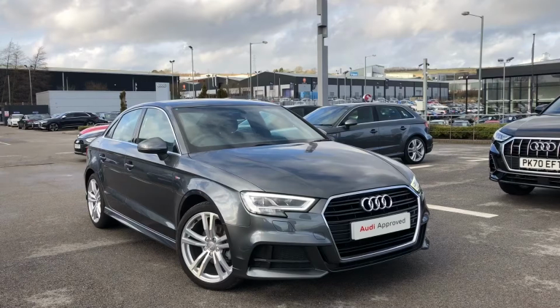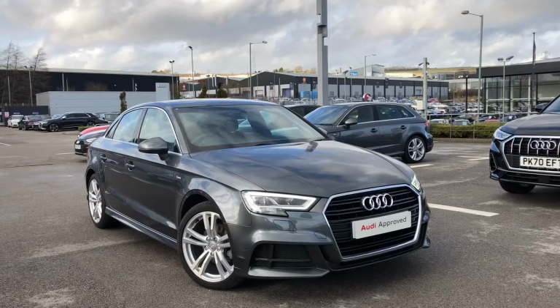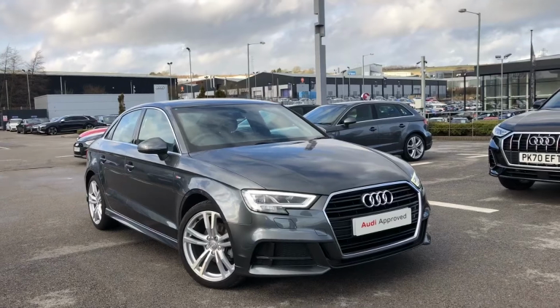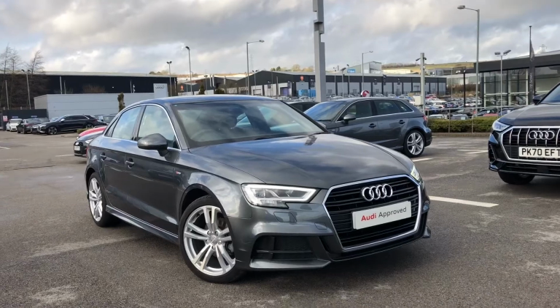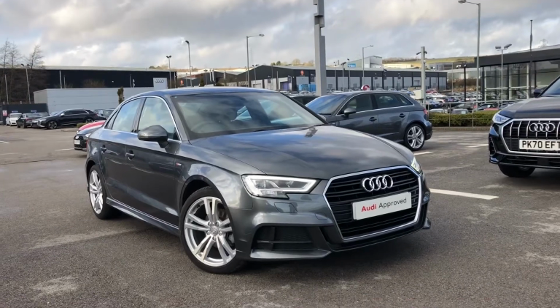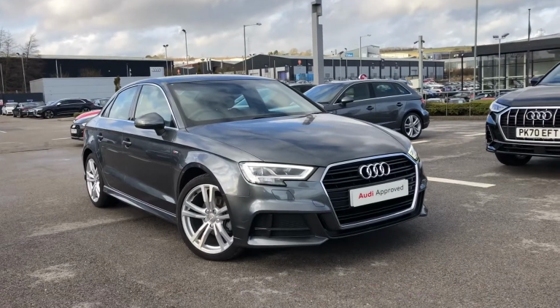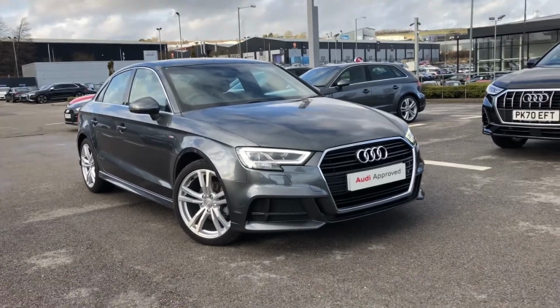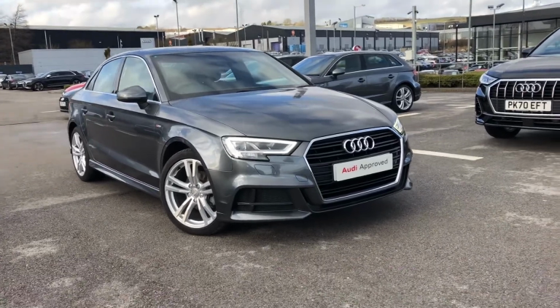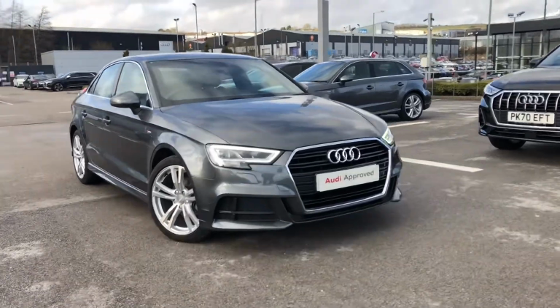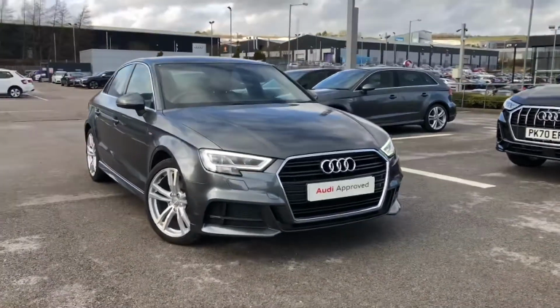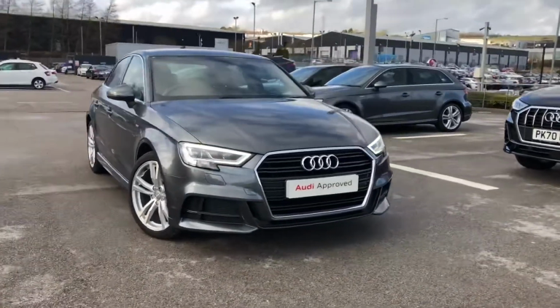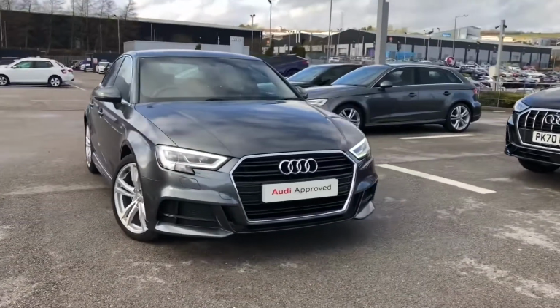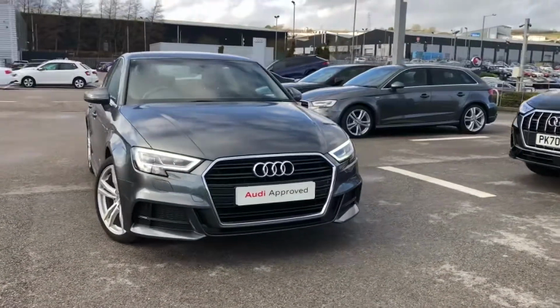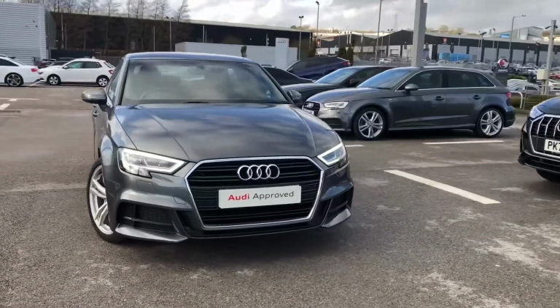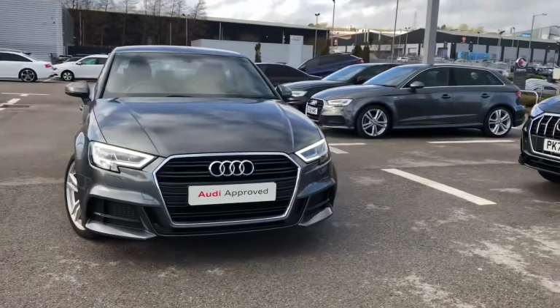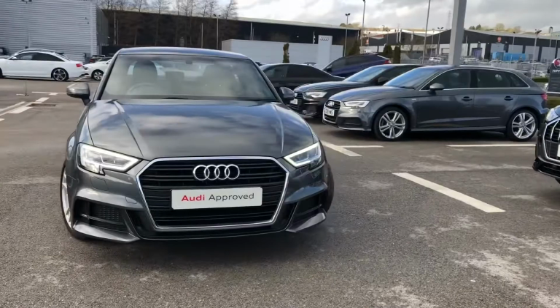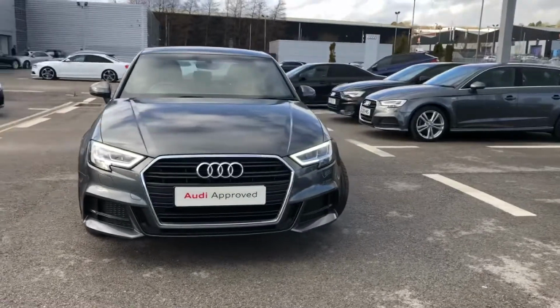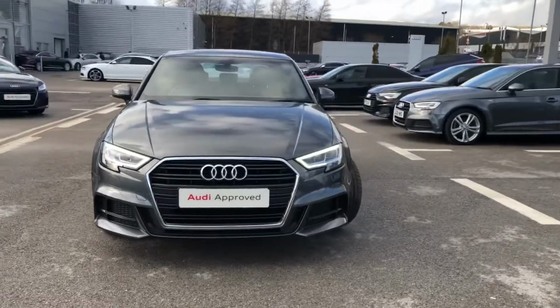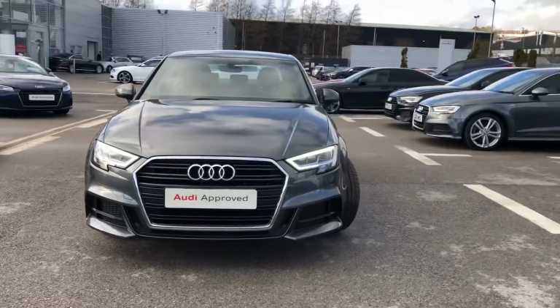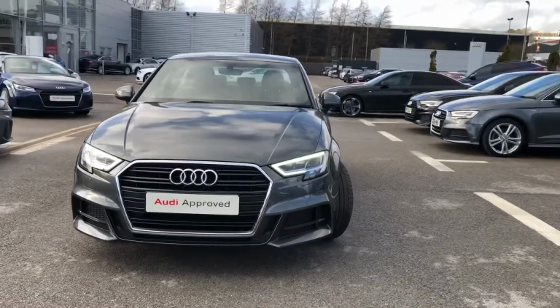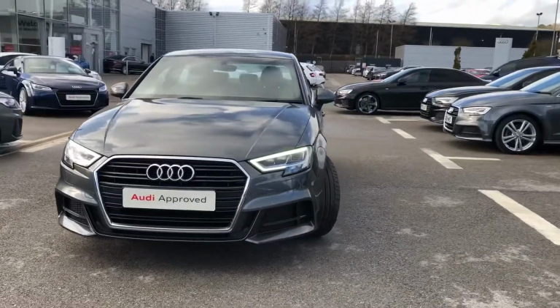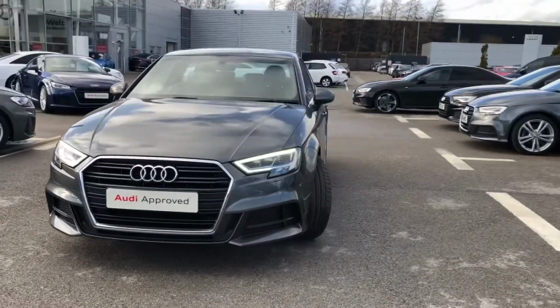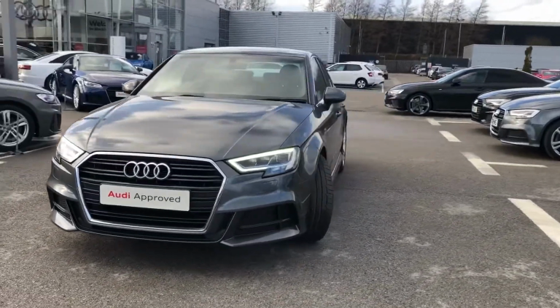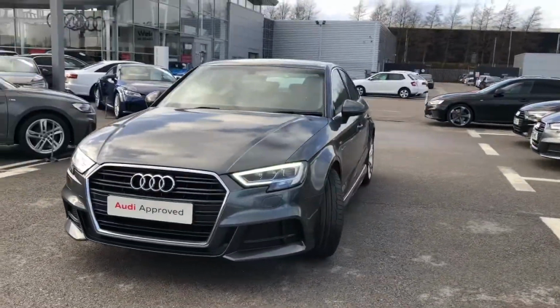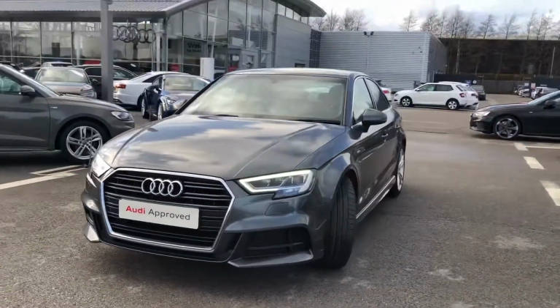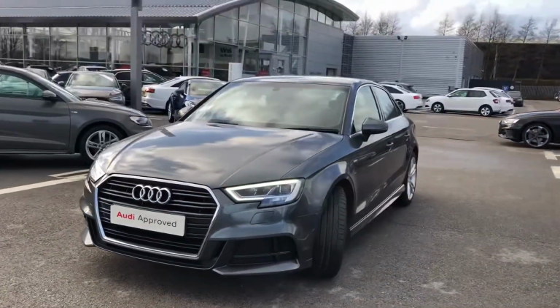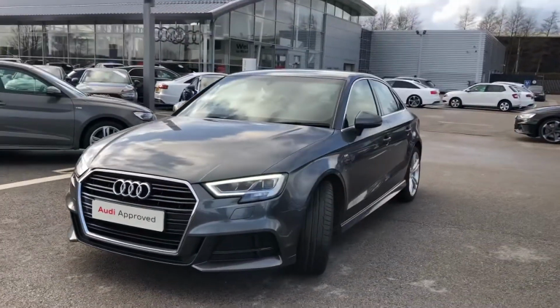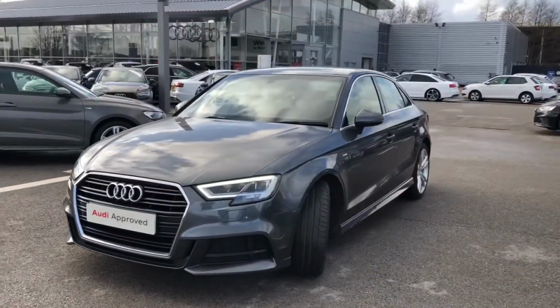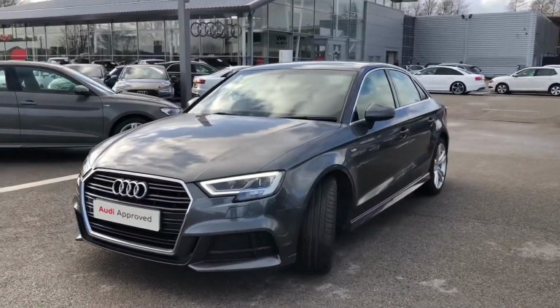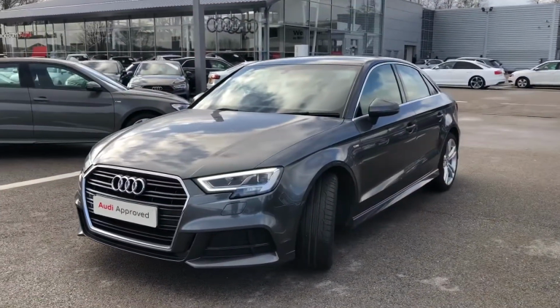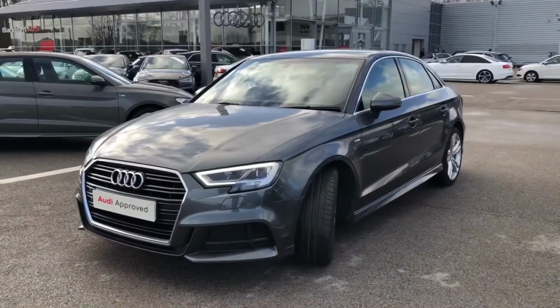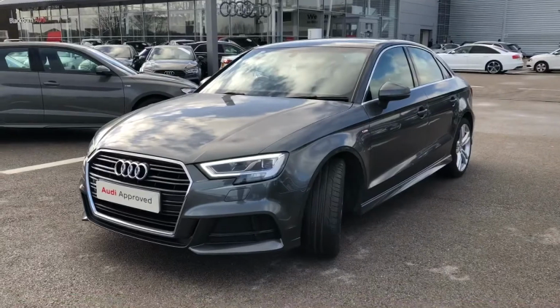Hi and welcome to Blackburn Audi. My name's Fiona and today I'm really excited to show you this really stunning A3 Saloon S-Line finished in the amazing Daytona Grey Pearl Effect paint.